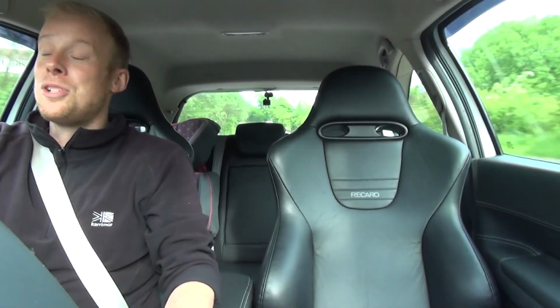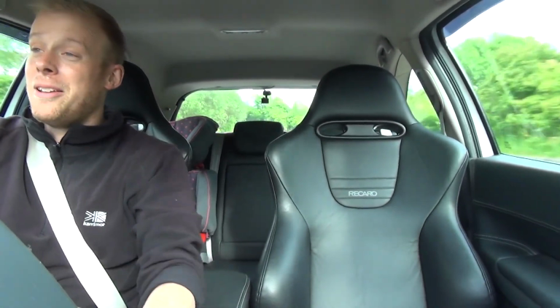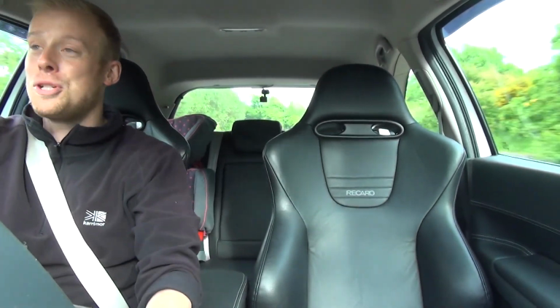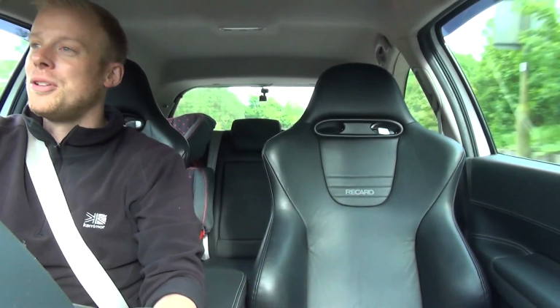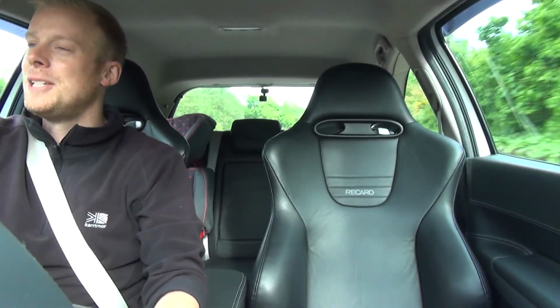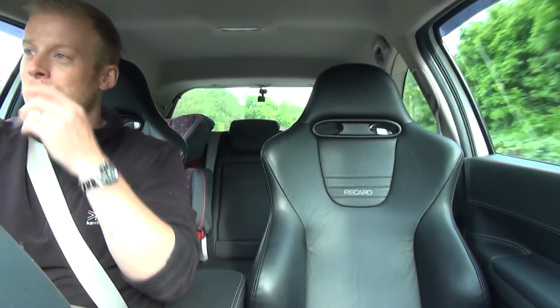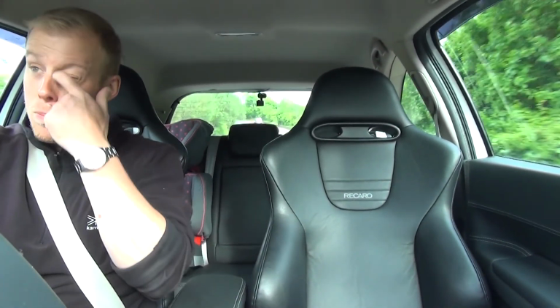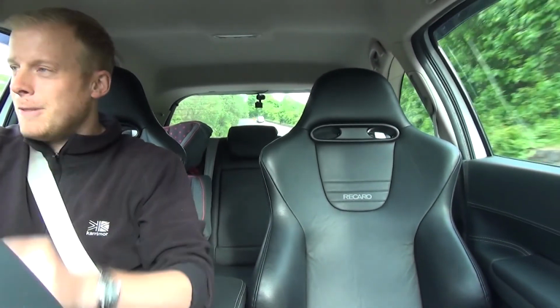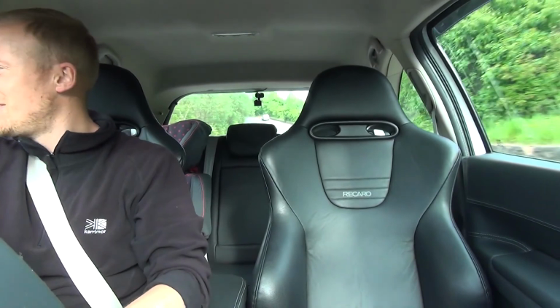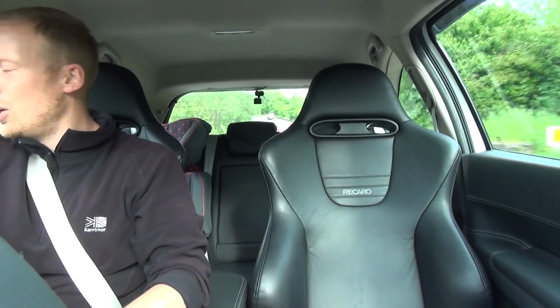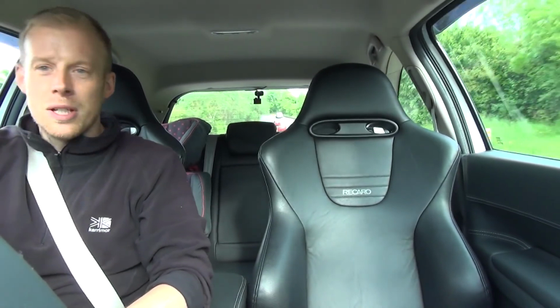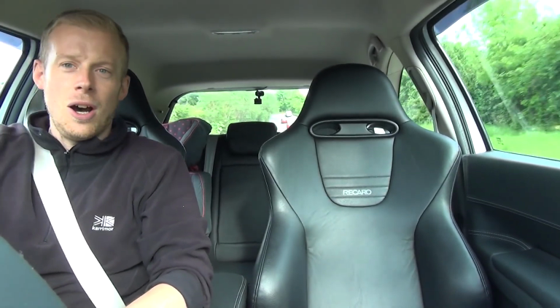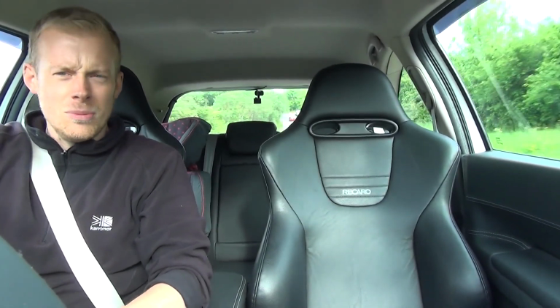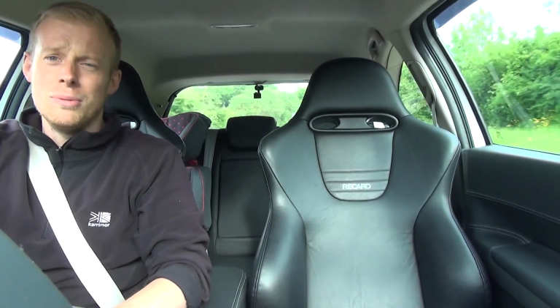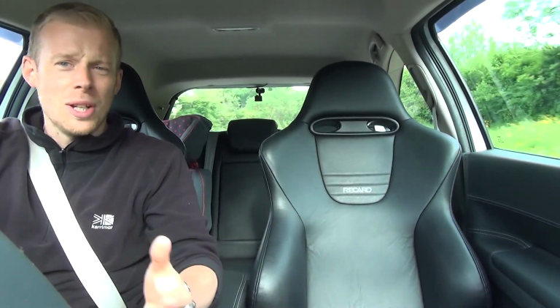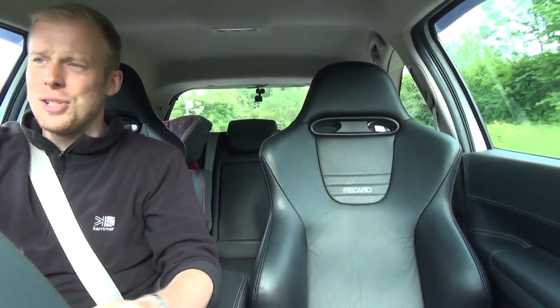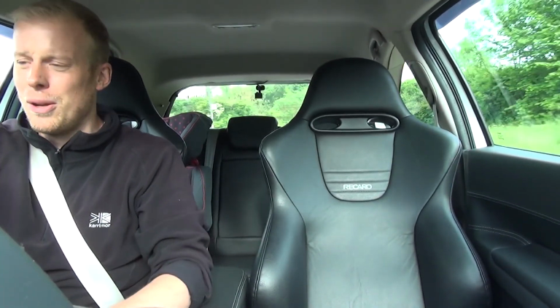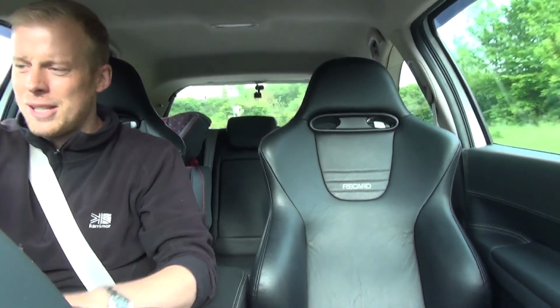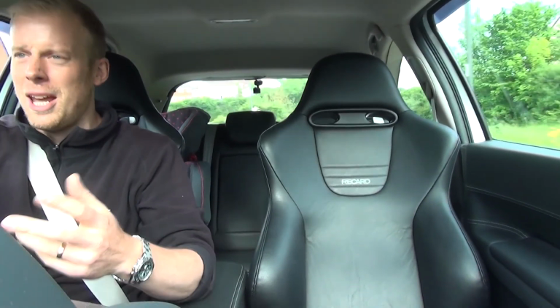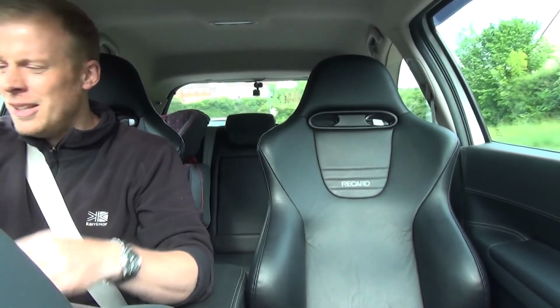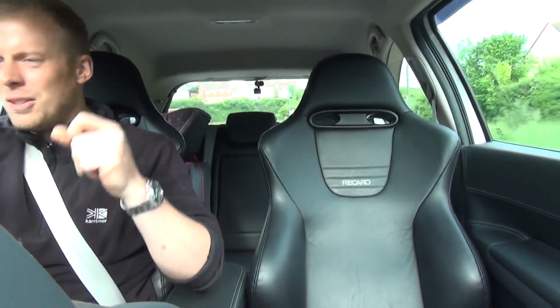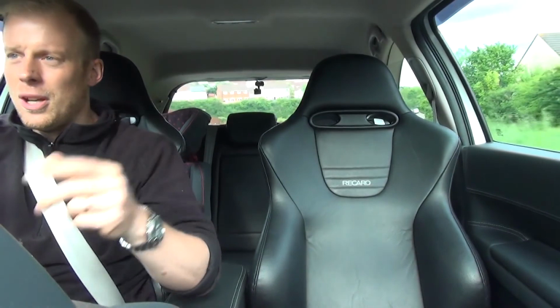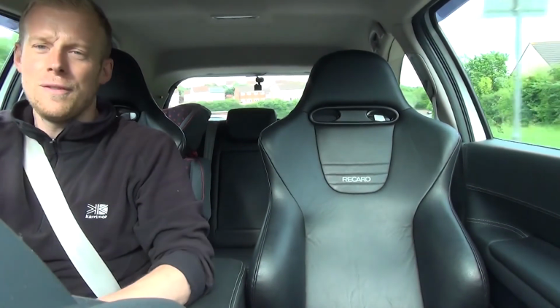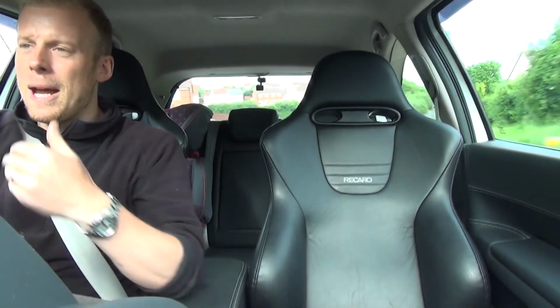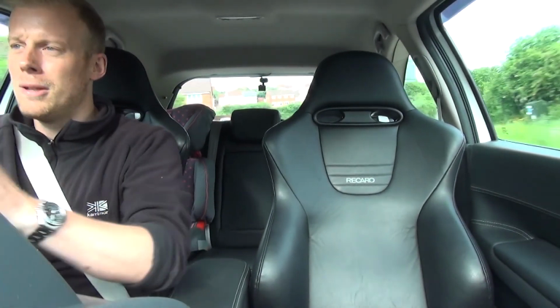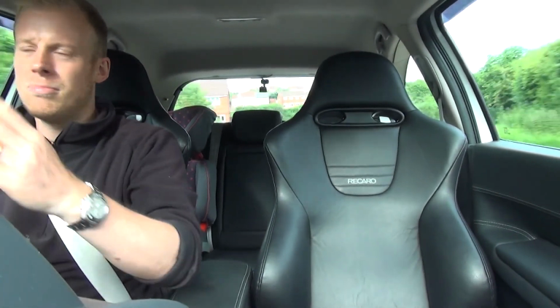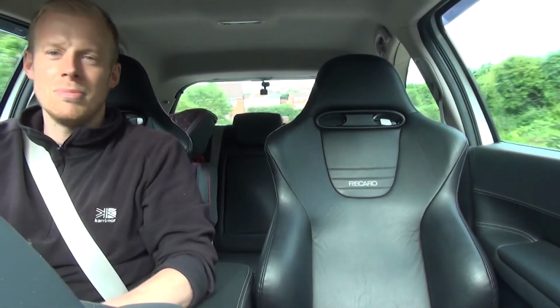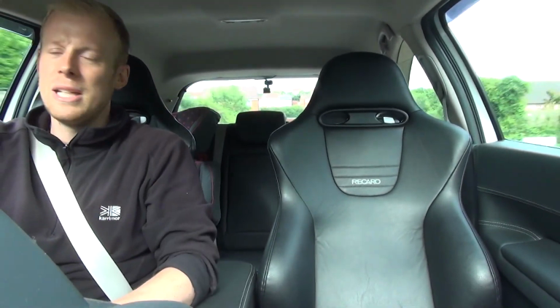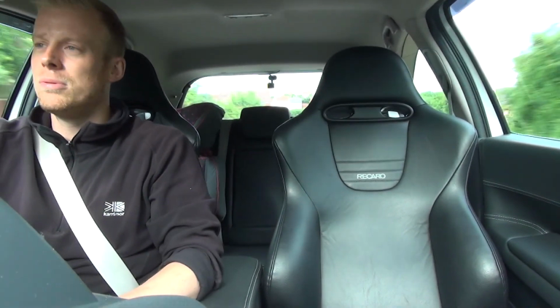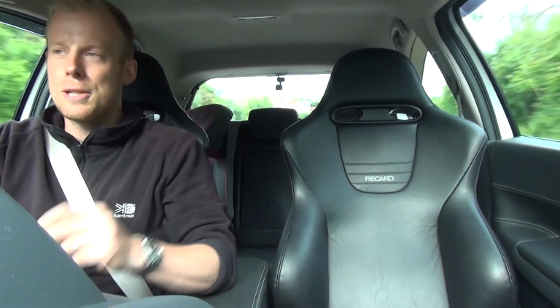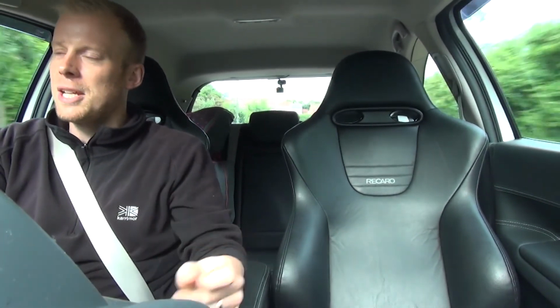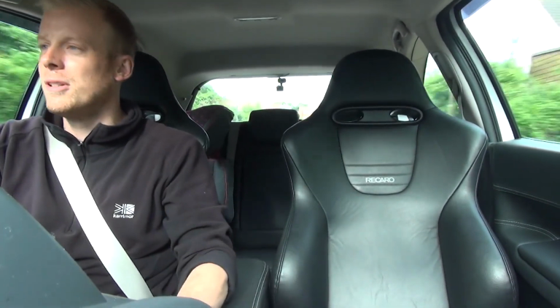I can't get over that sort of instant power that it's got, really — which is fantastic. Real smile on your face. Proper hooligan car that will lose your licence straight away, because from 30 to 50 — bang — unbelievable. Just a split second, really.